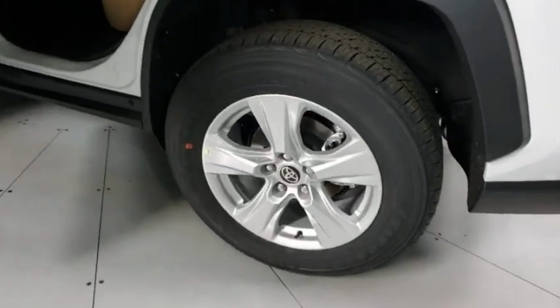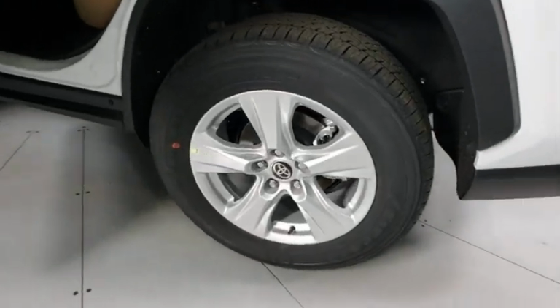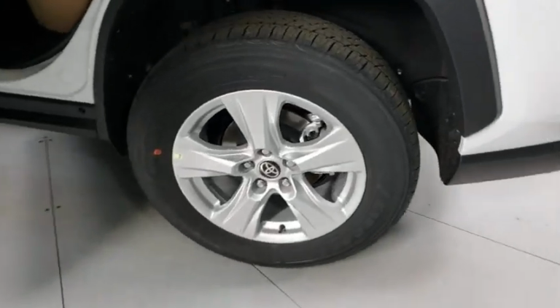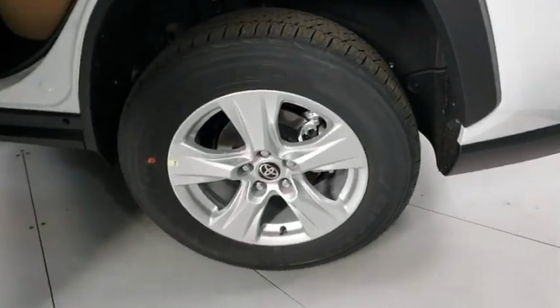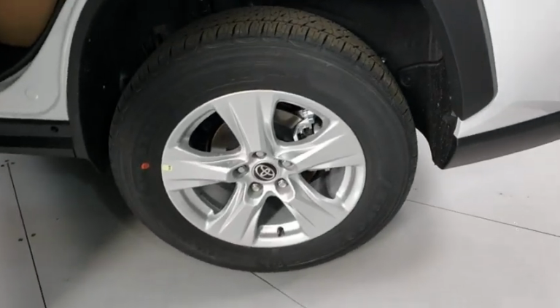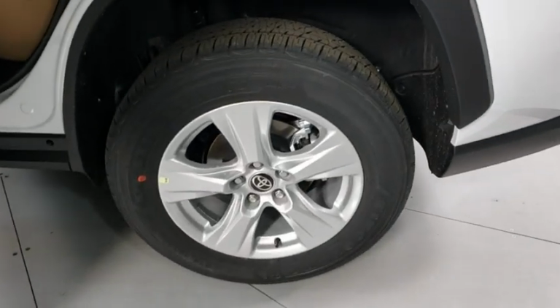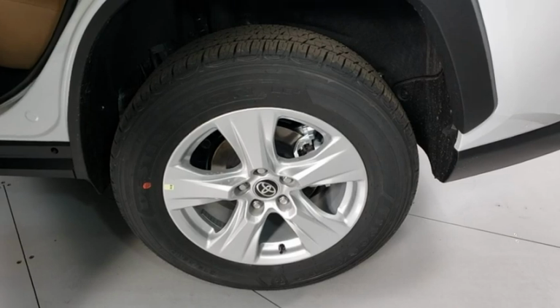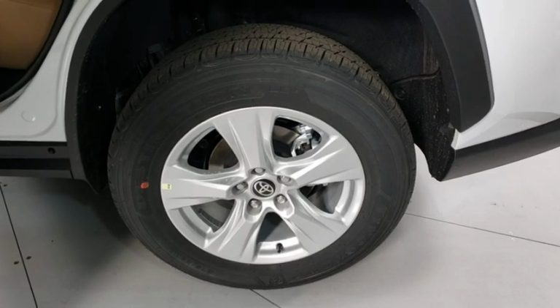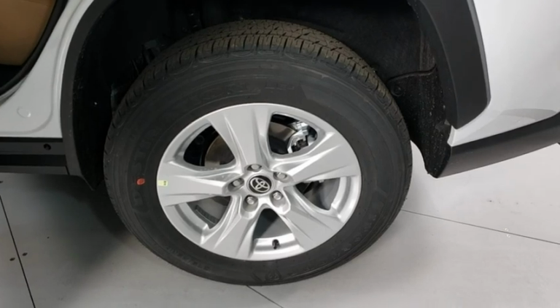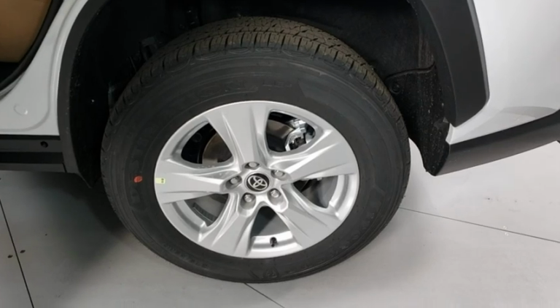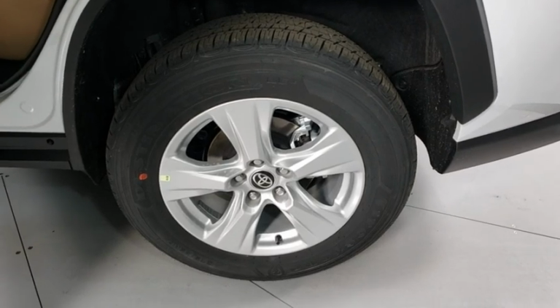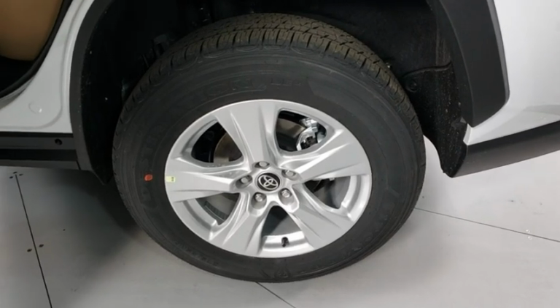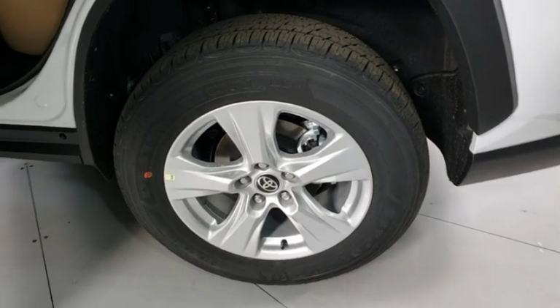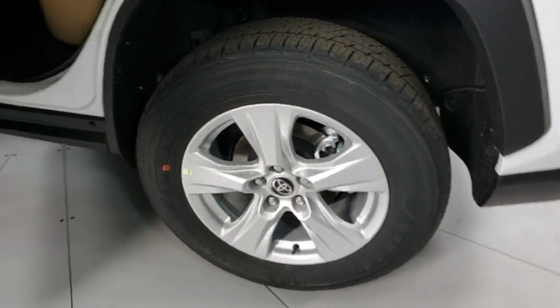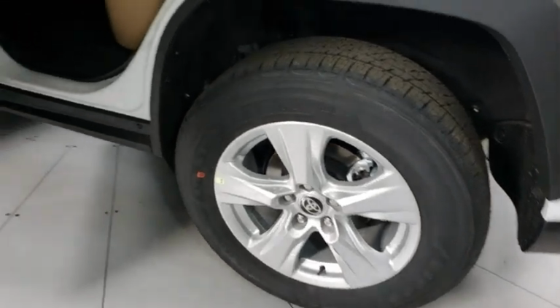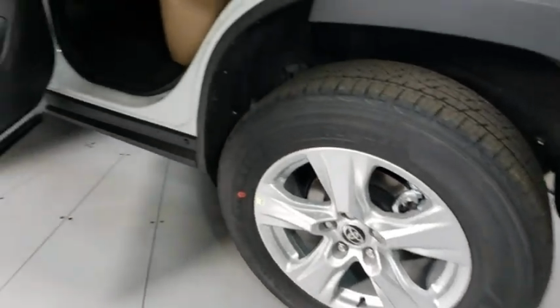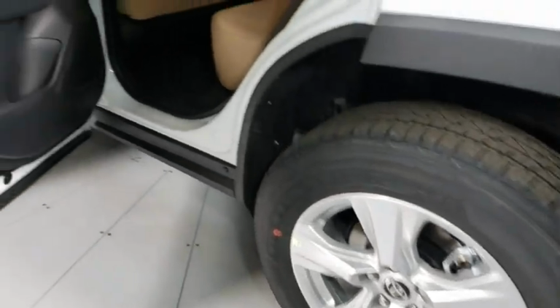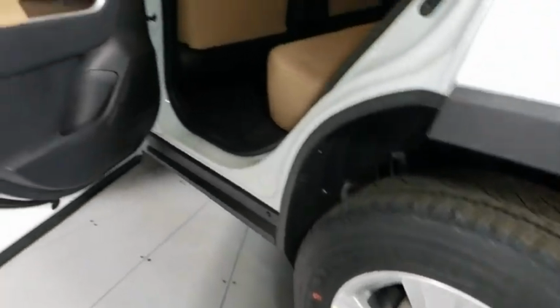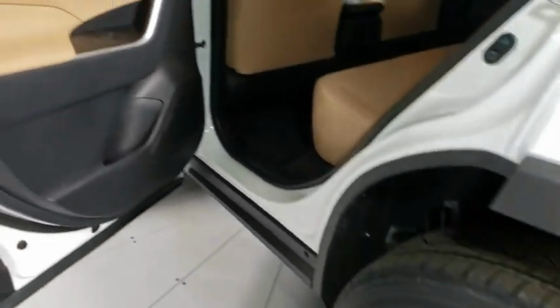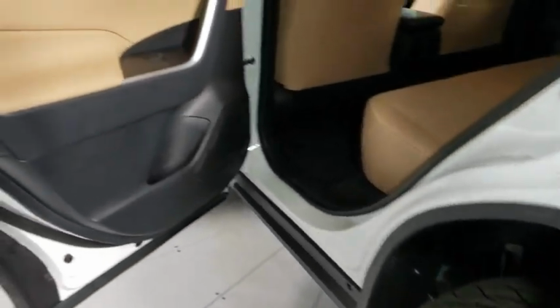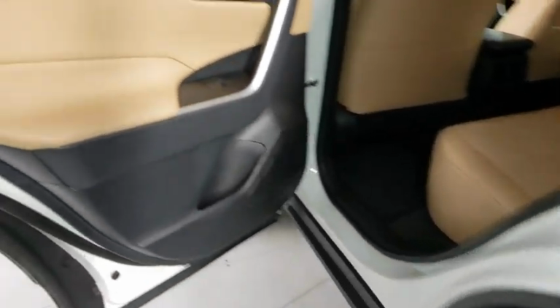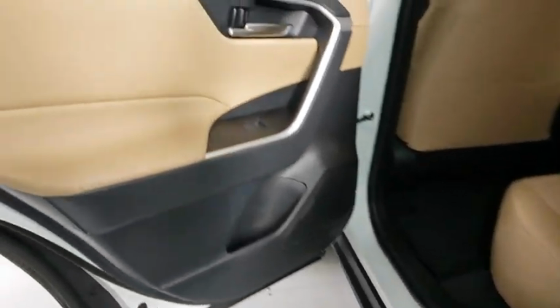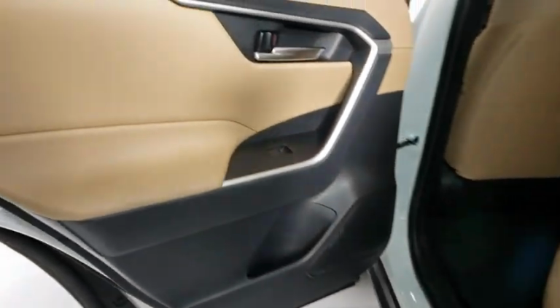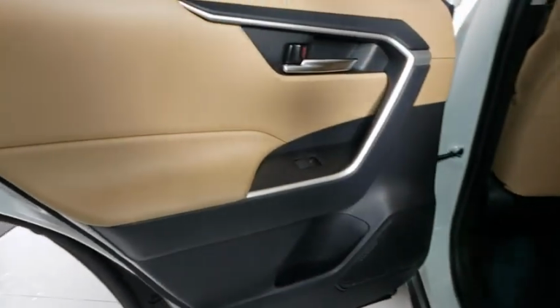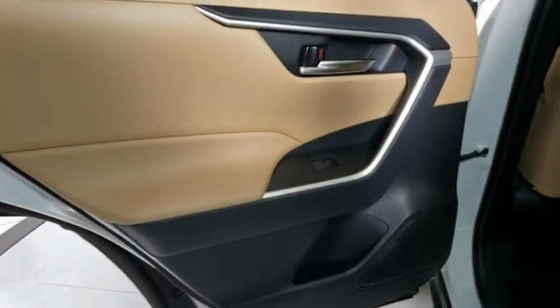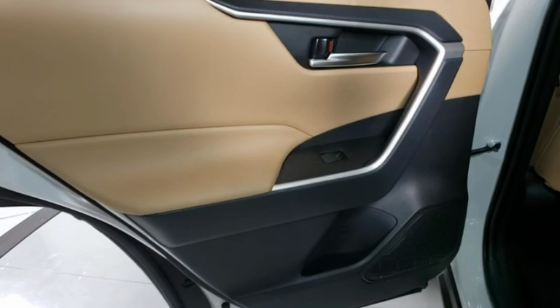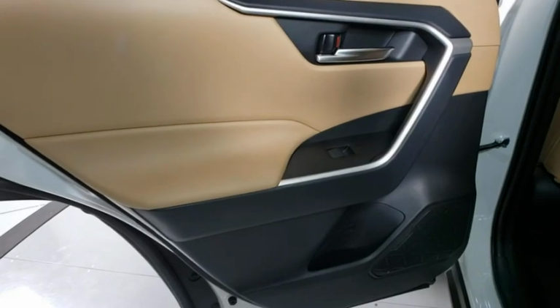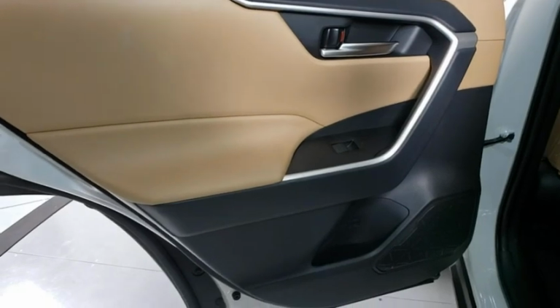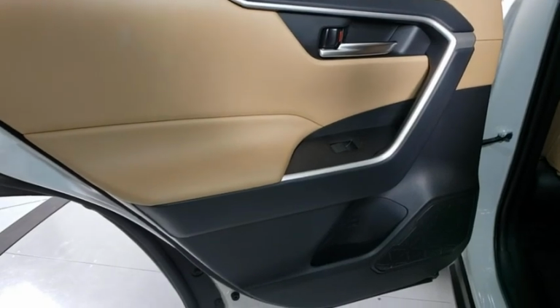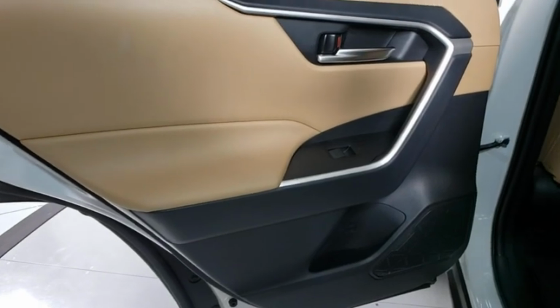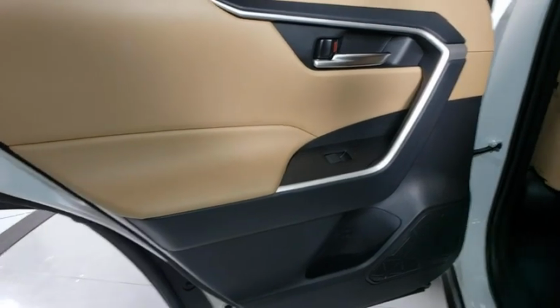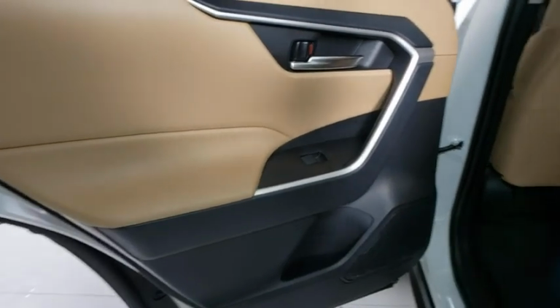Overhead console, tachometer, brake assist, remote keyless entry, driver vanity mirror, front bucket seats. Come see the car for yourself.